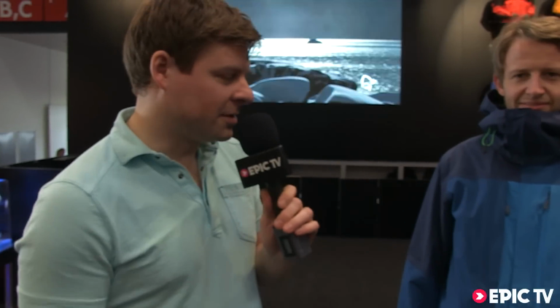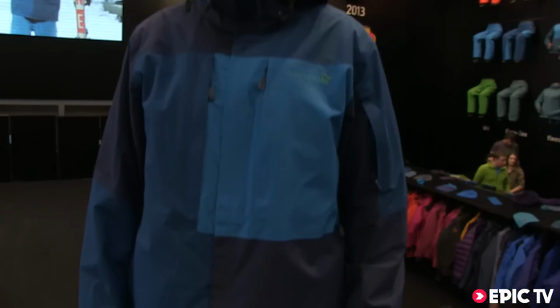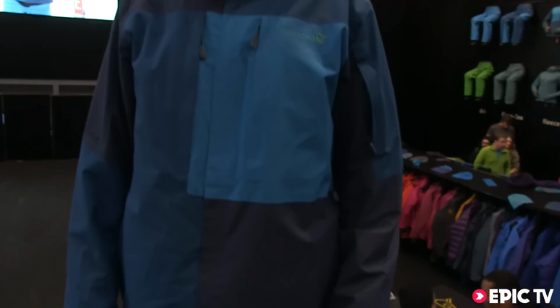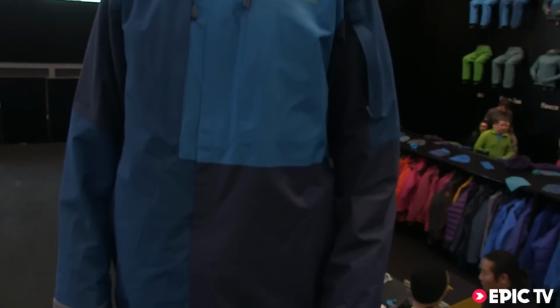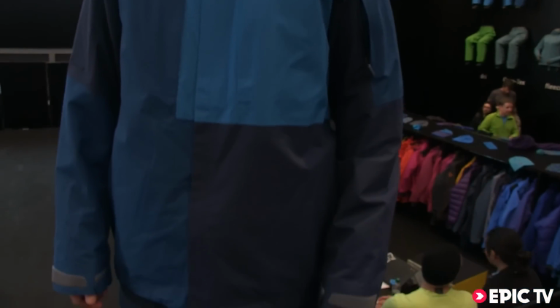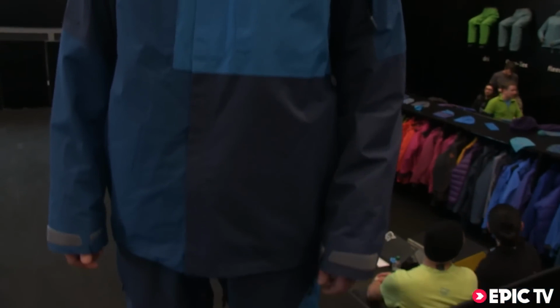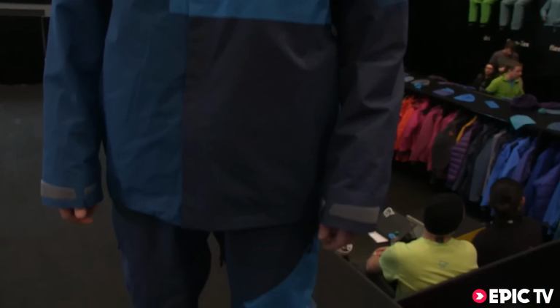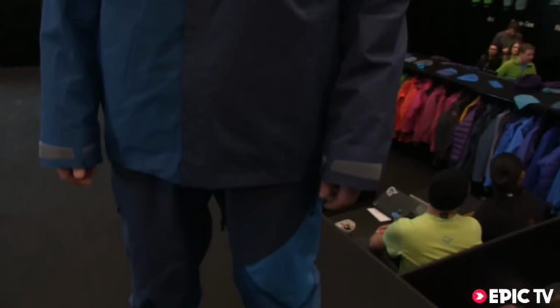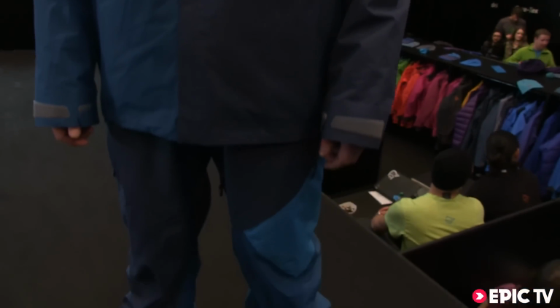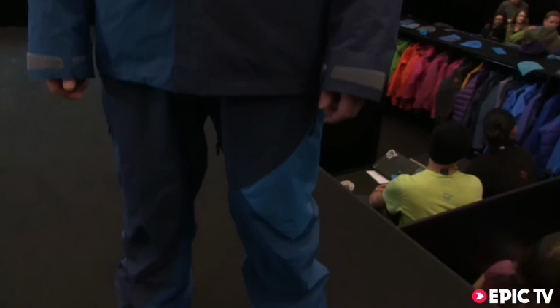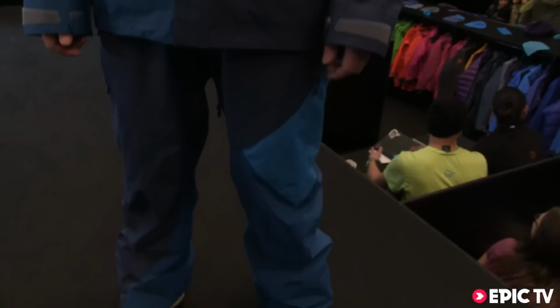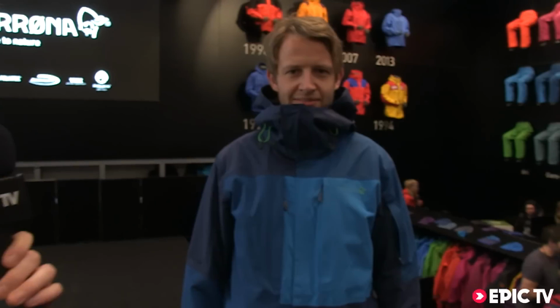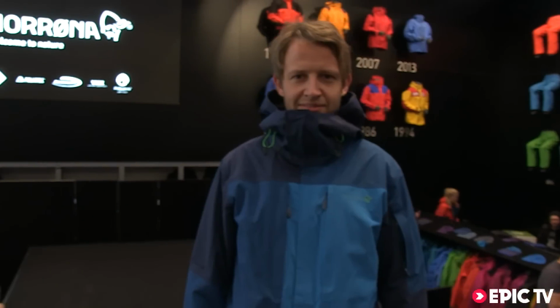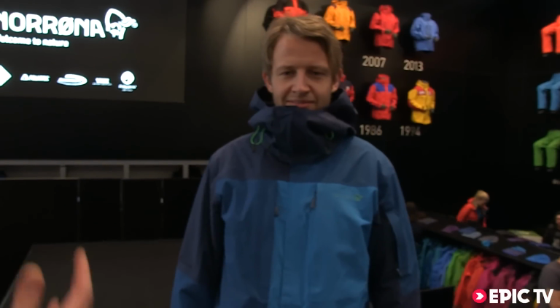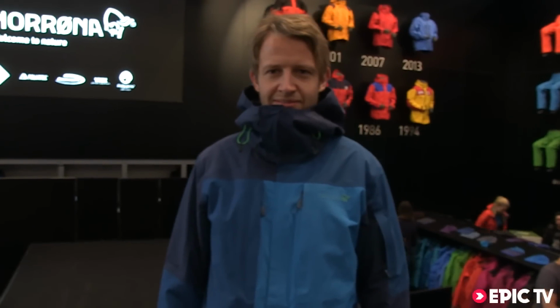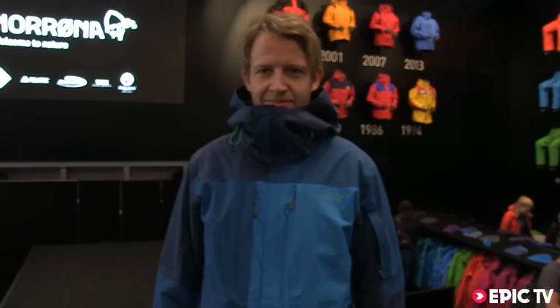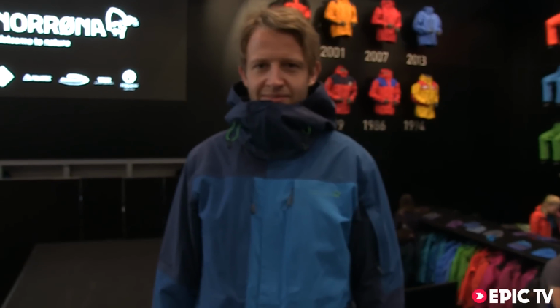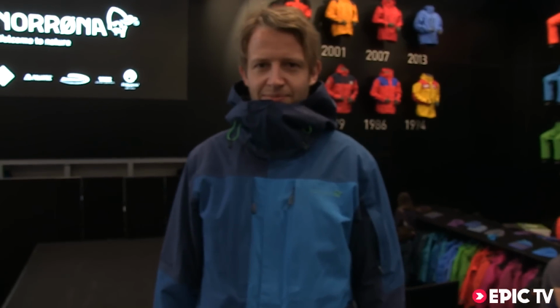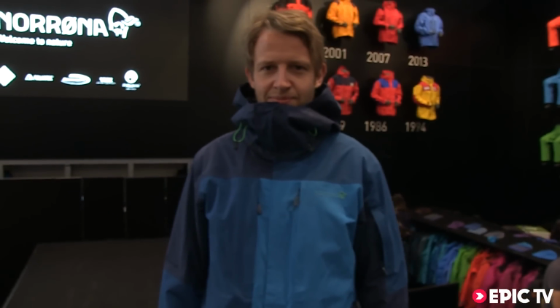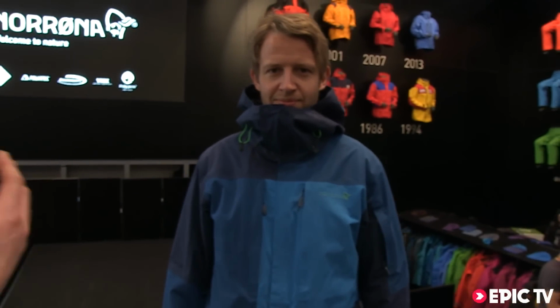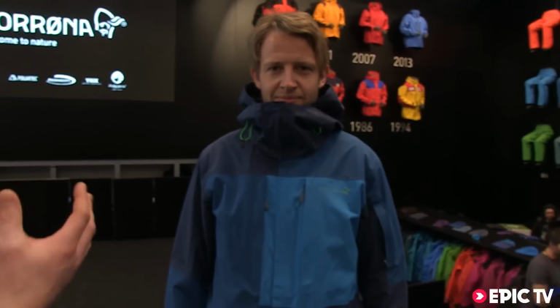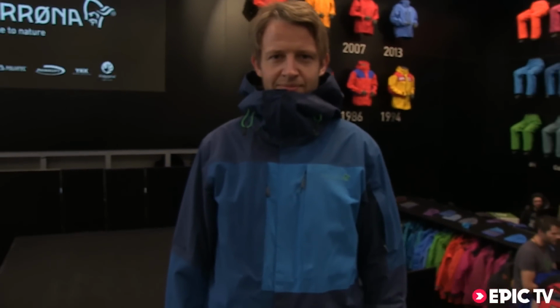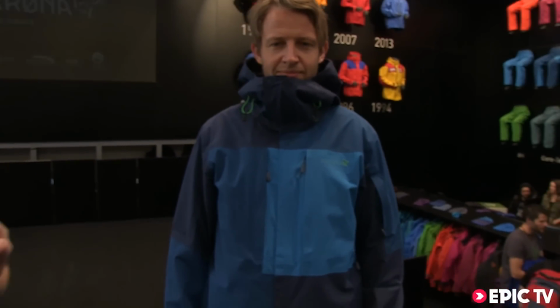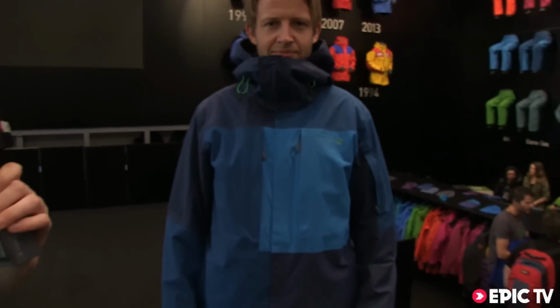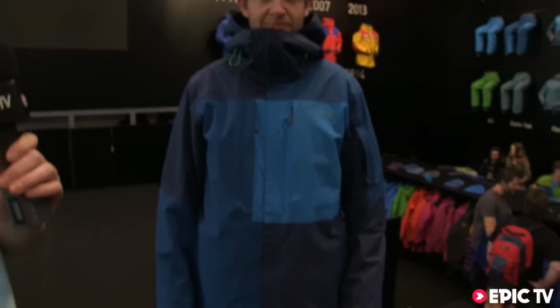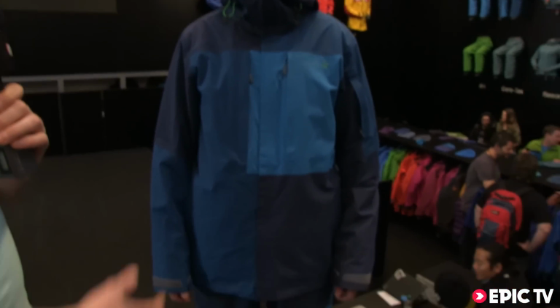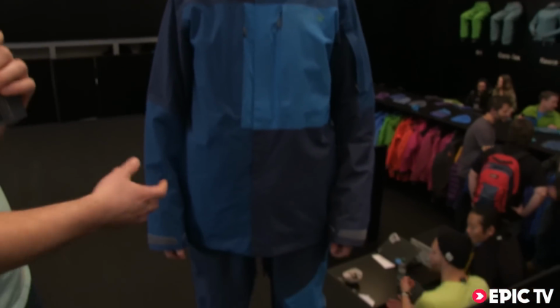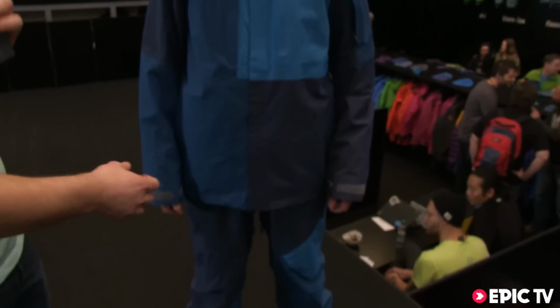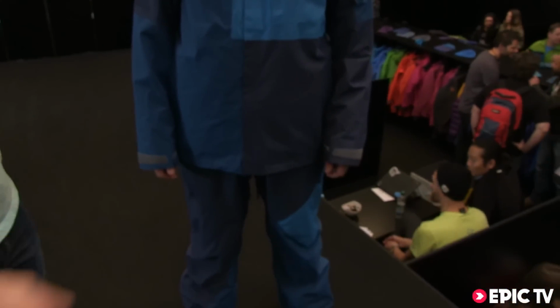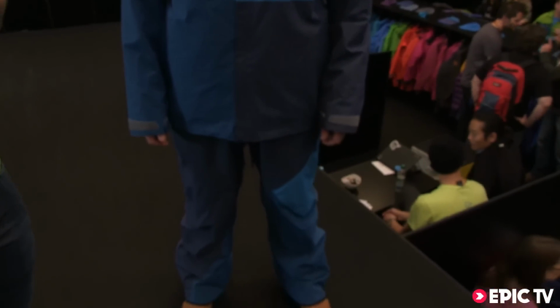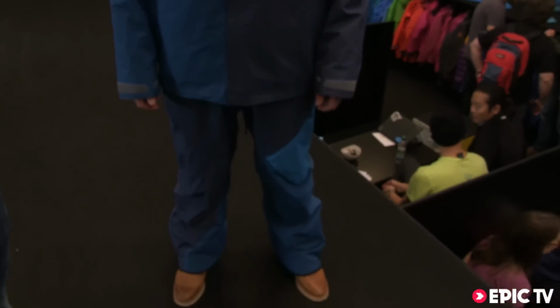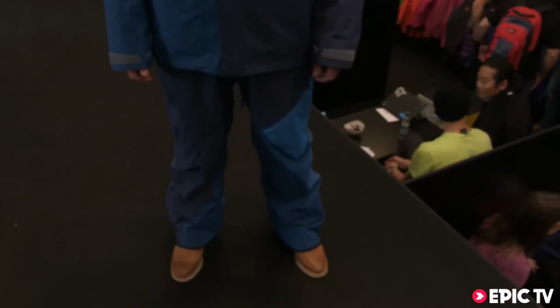This is our new Narvik Gore-Tex two-layer jacket and pants. Retail price $399 for the jacket and $379 for the pants.